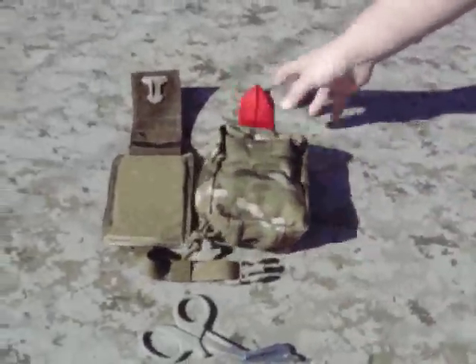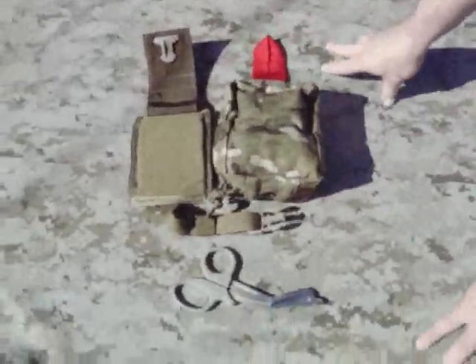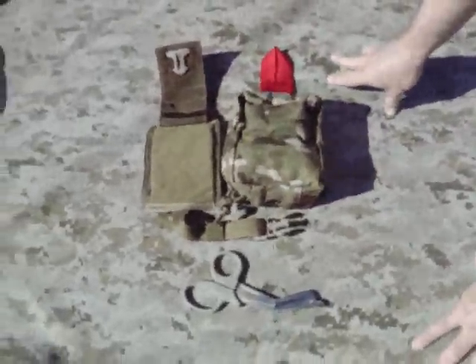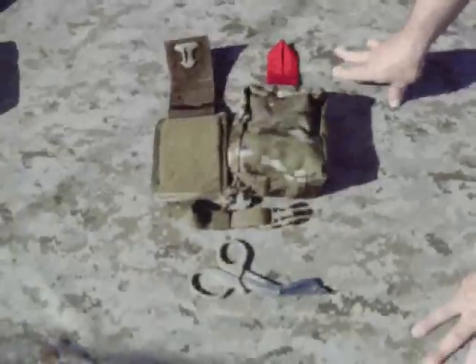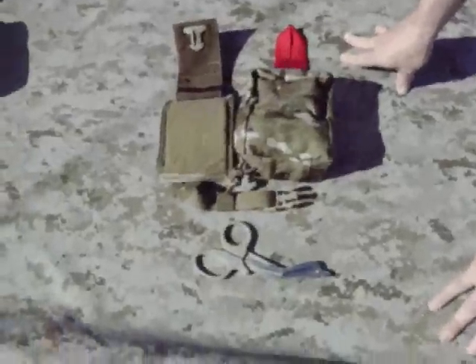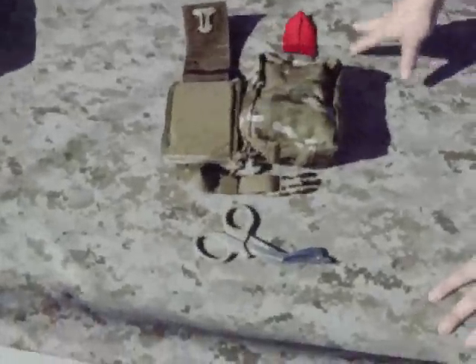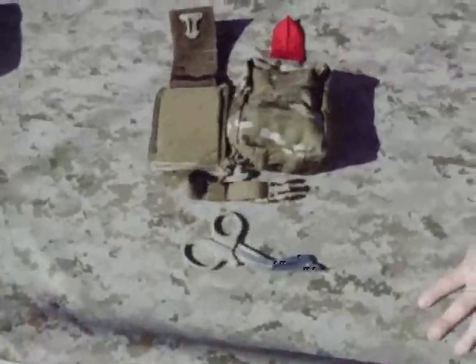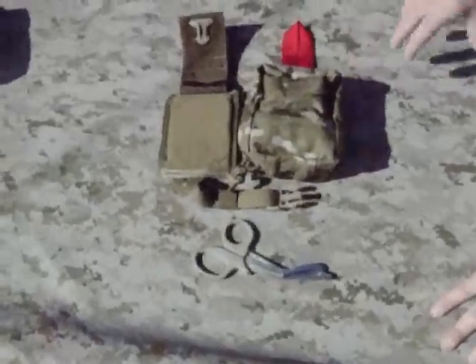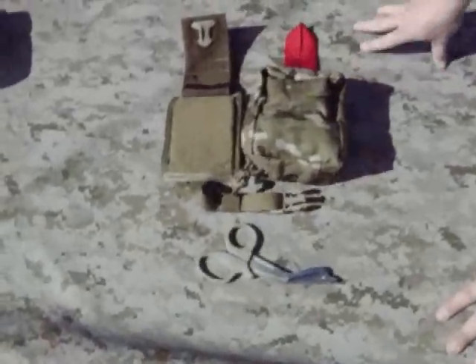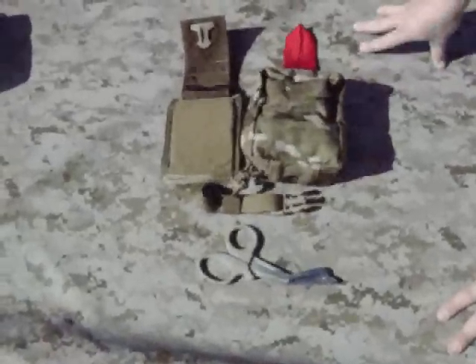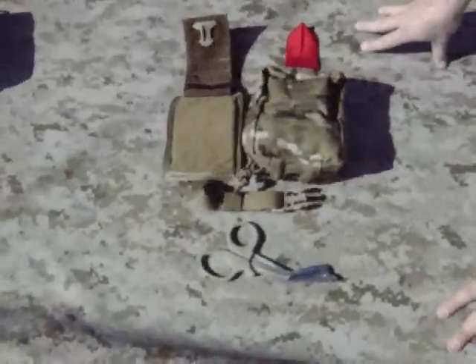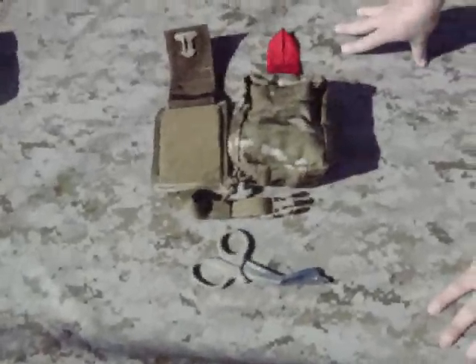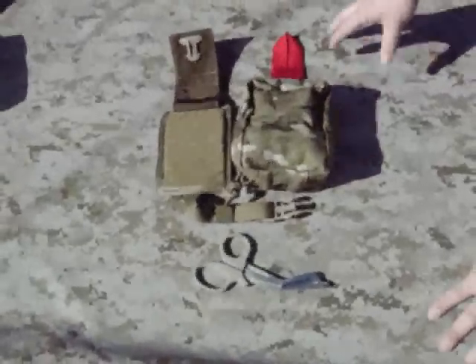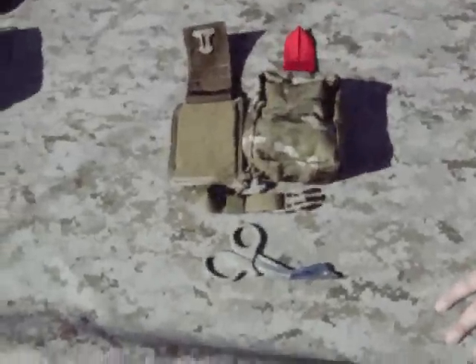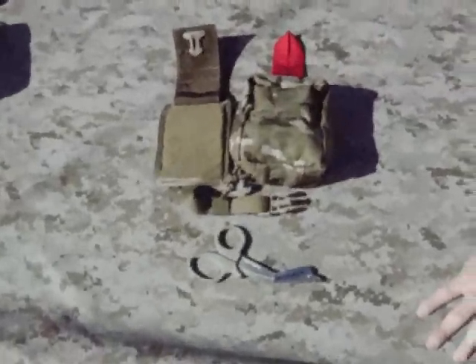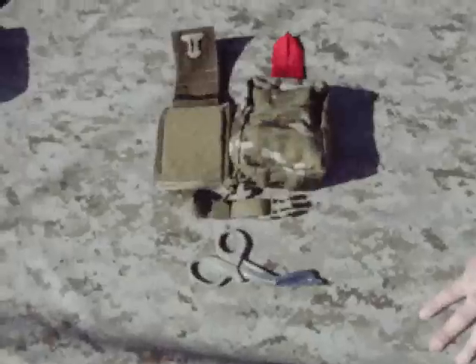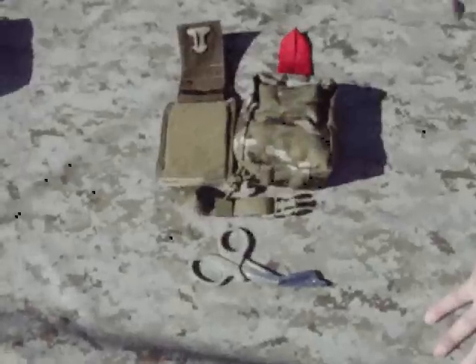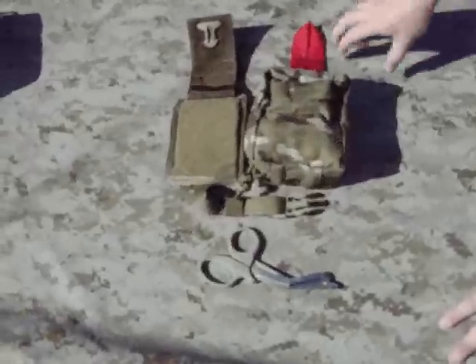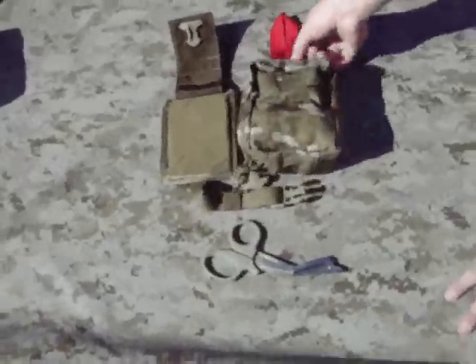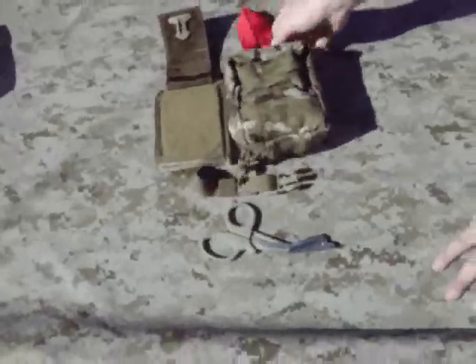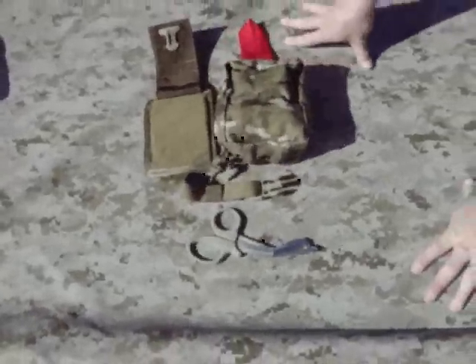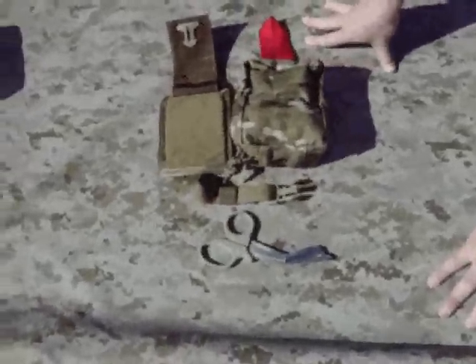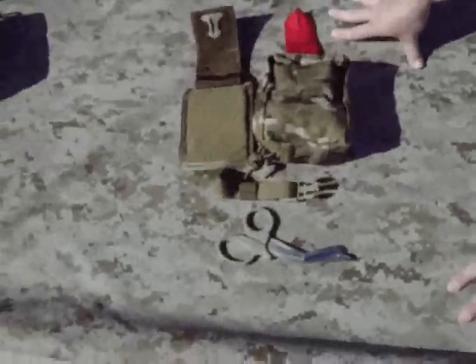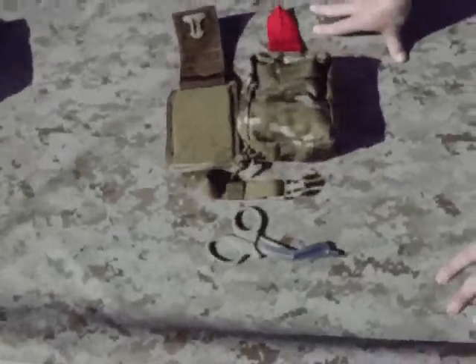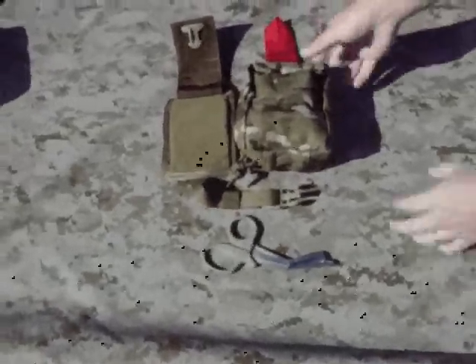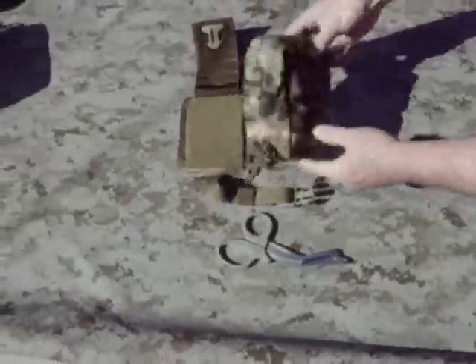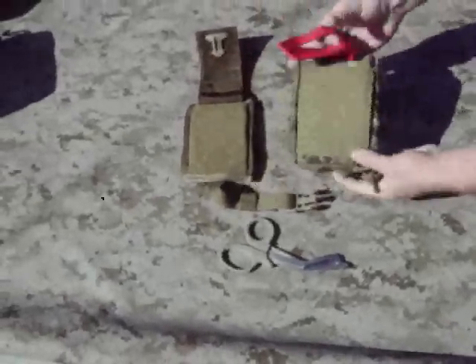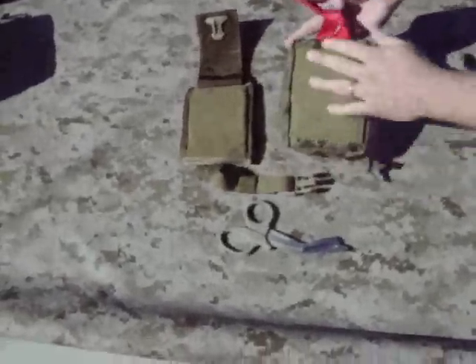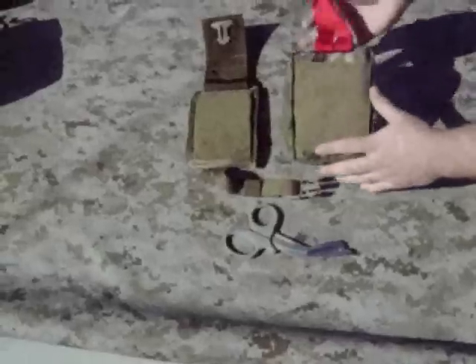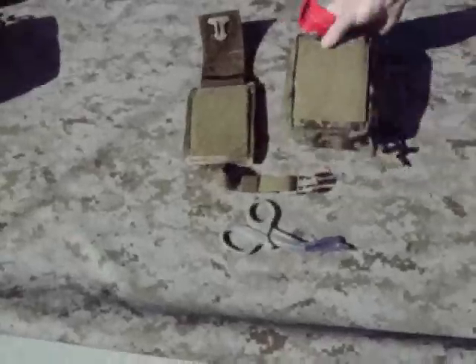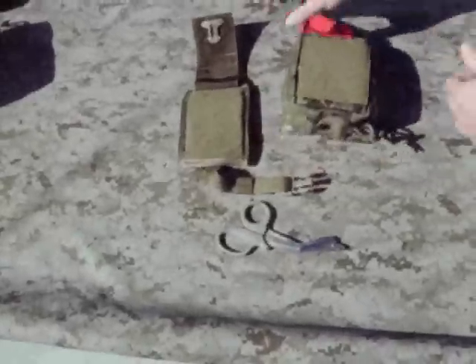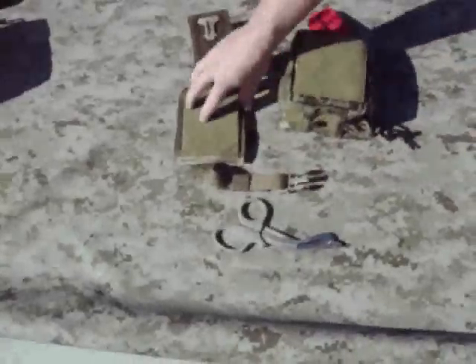It's also useful if you have too much gear on the front and you're working with a team and have to mount it on your back or somewhere else — it just makes it a lot more convenient. And that's just a Velcro backing on here.